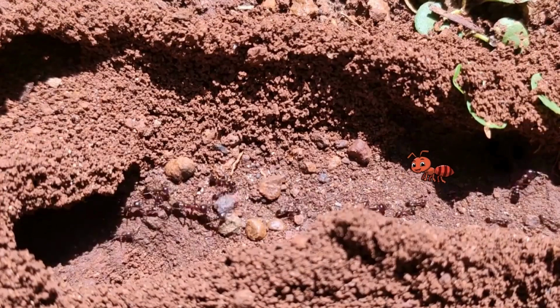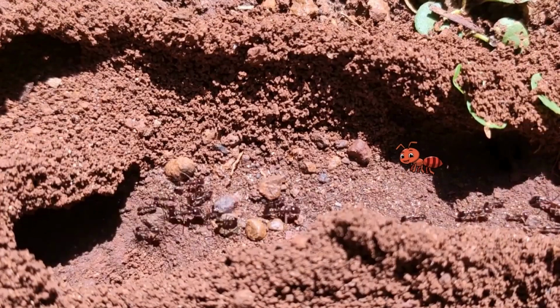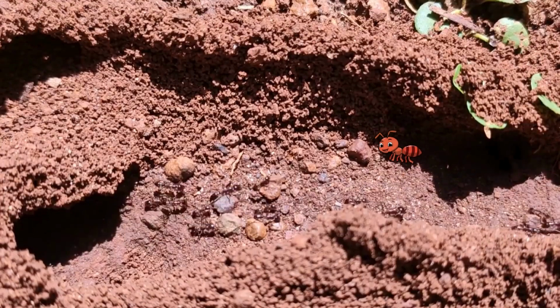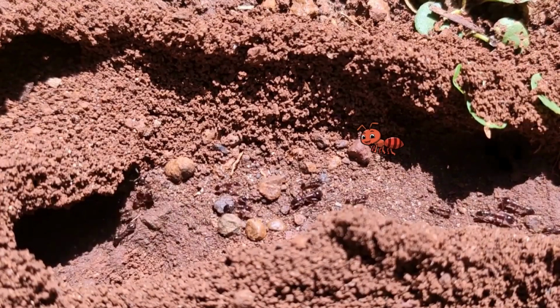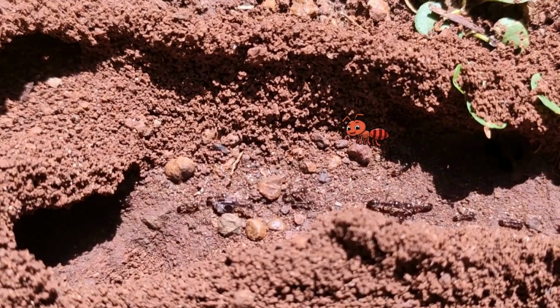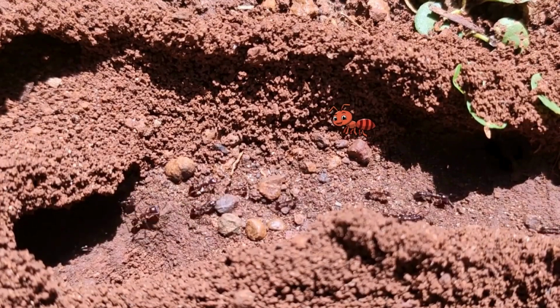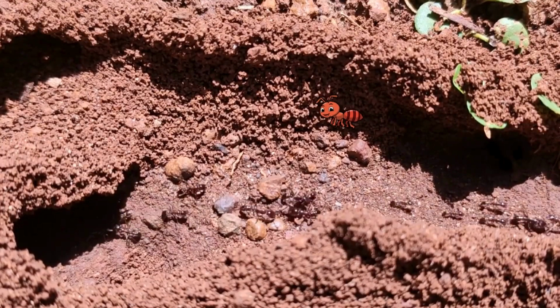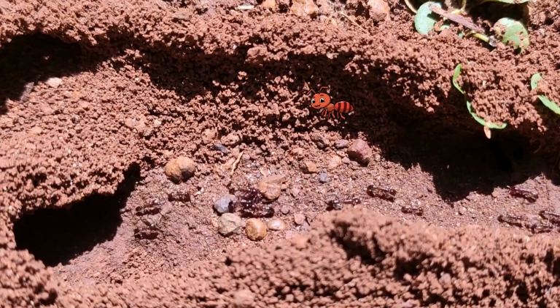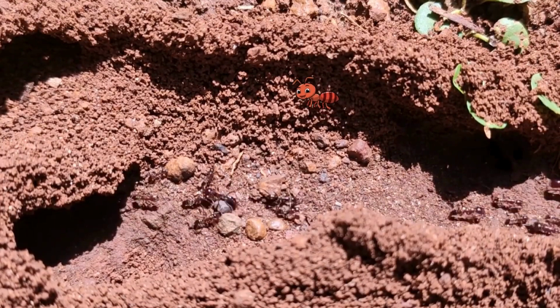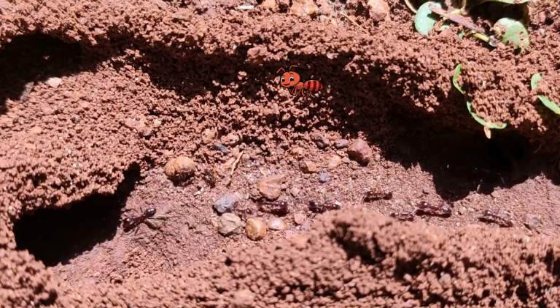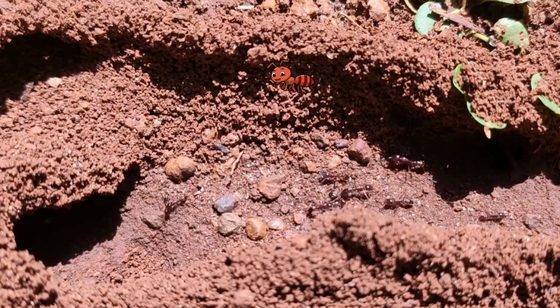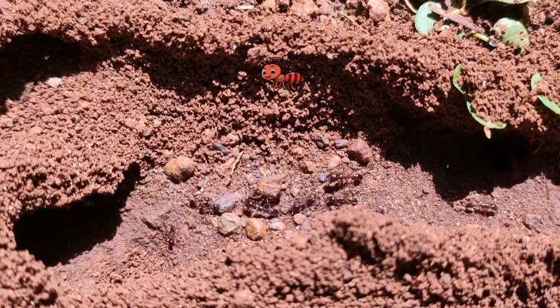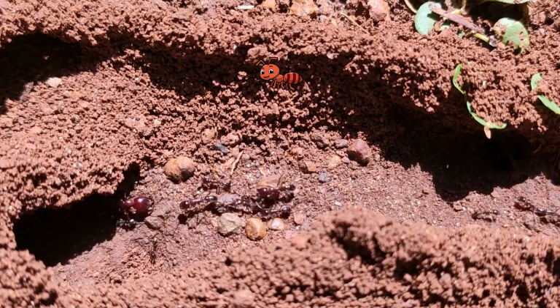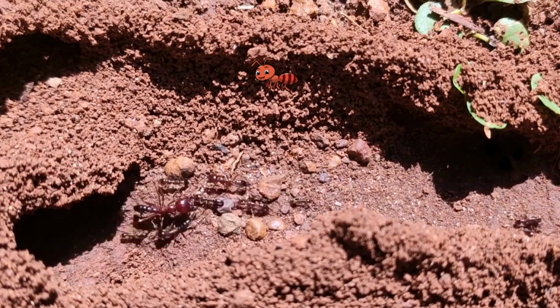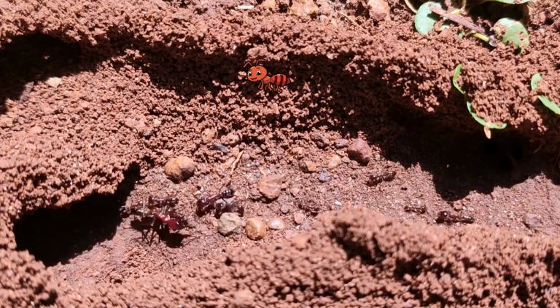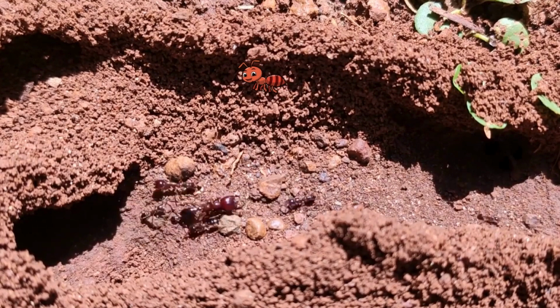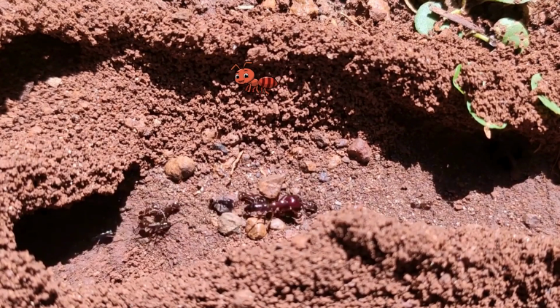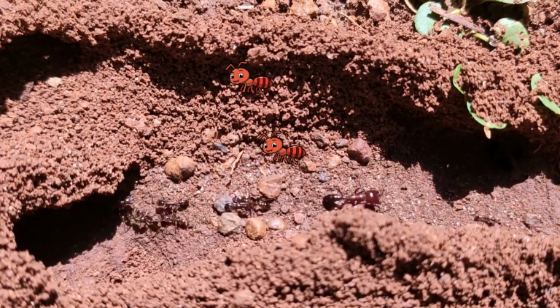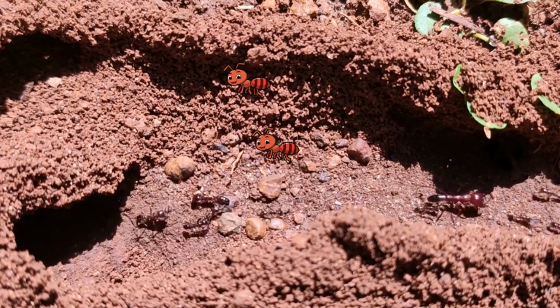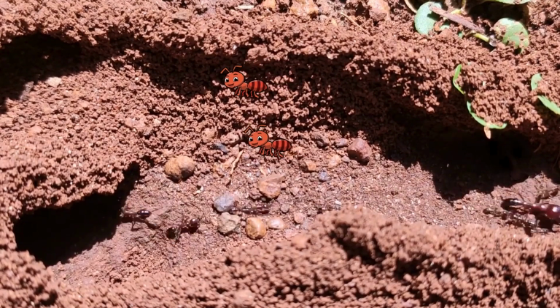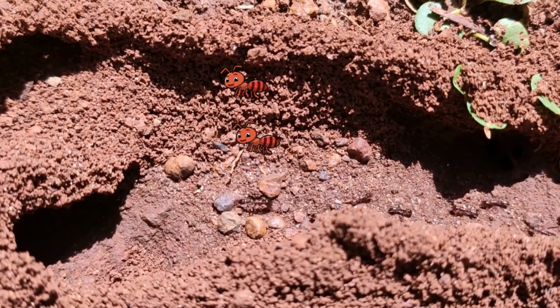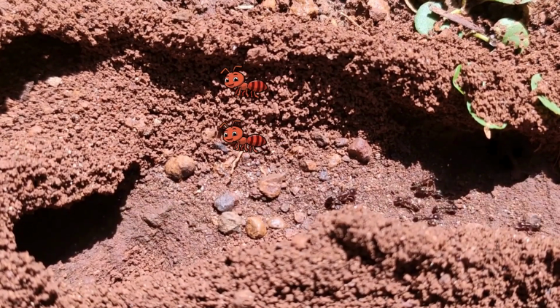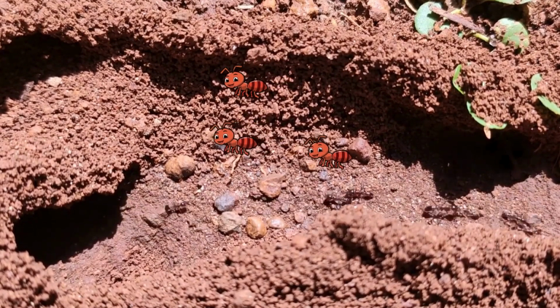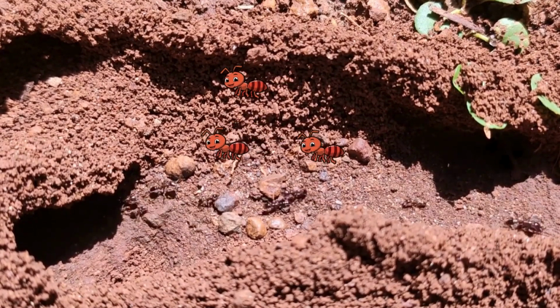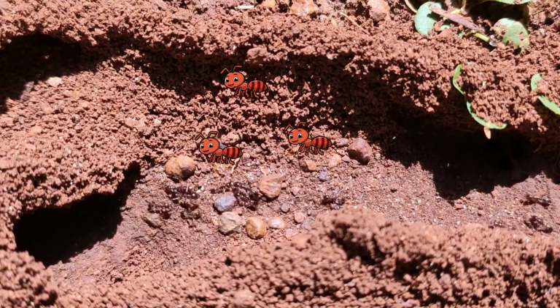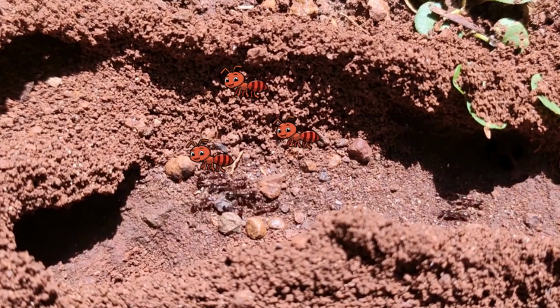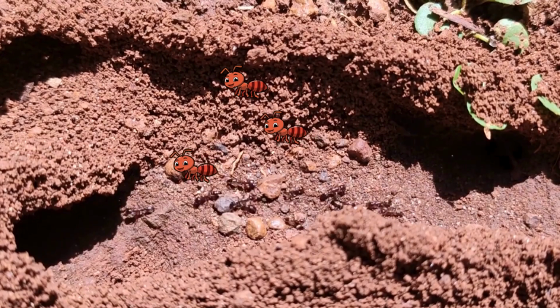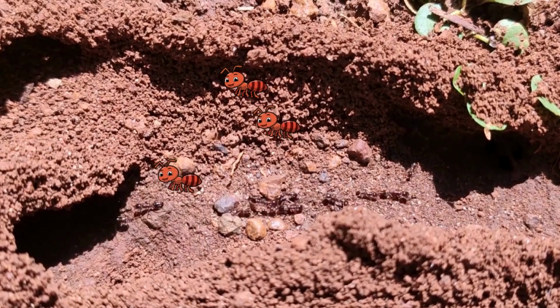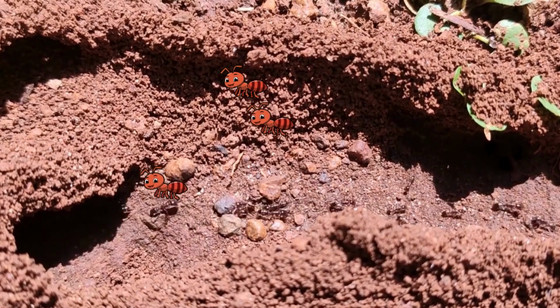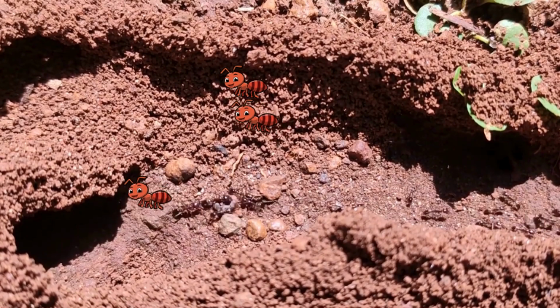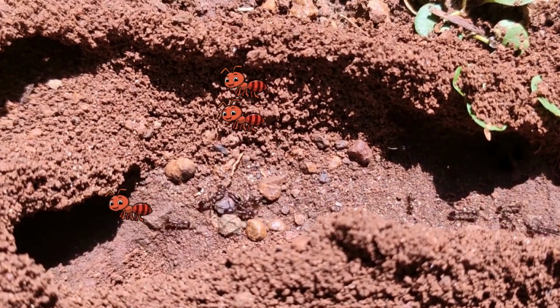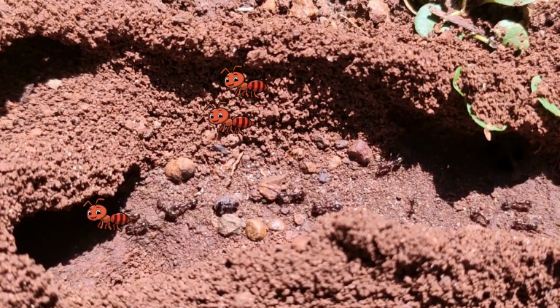March, march, march. Here come the ants. We're always working. We build tunnels, carry food, and take care of our queen.